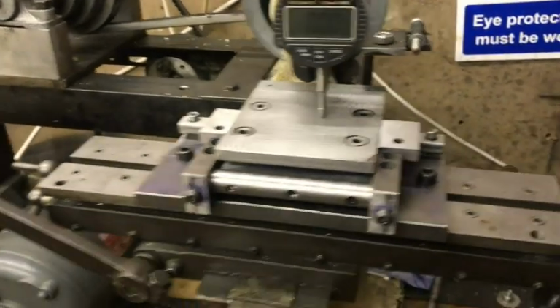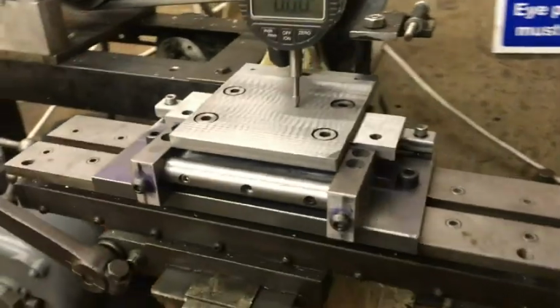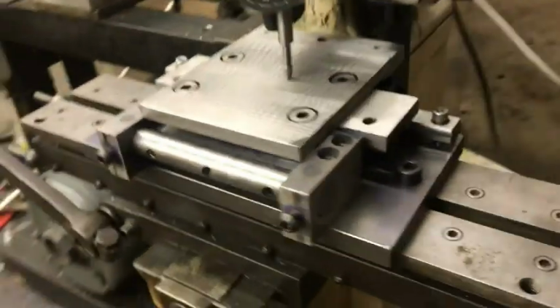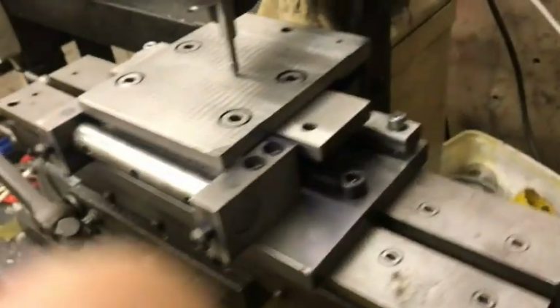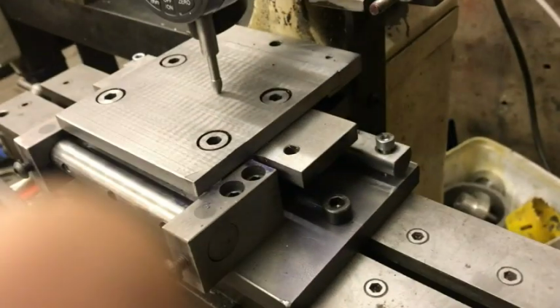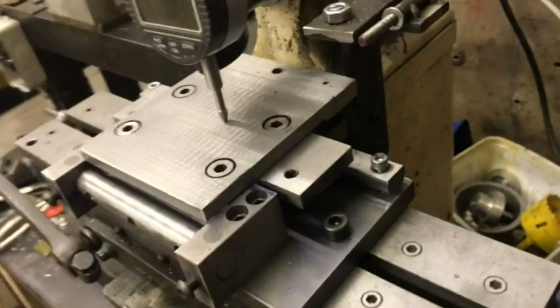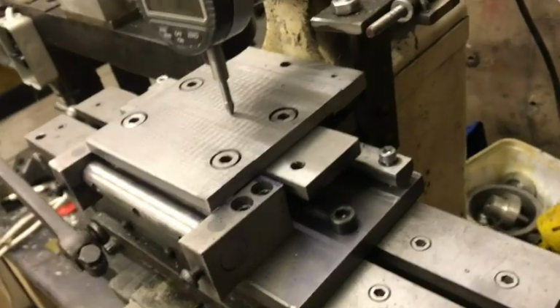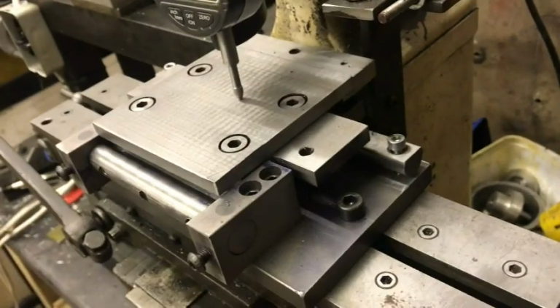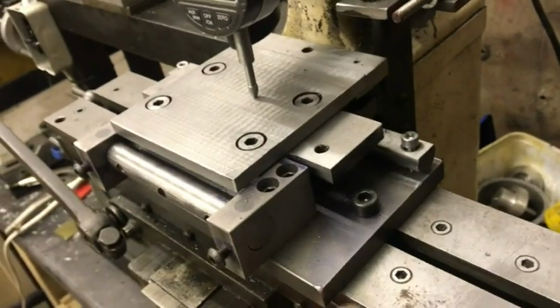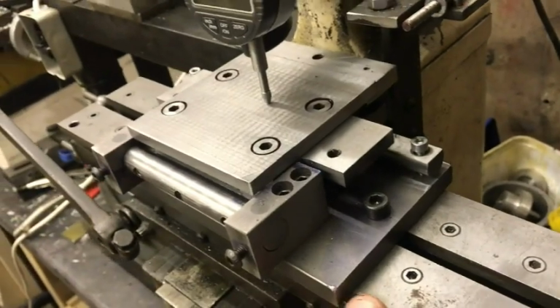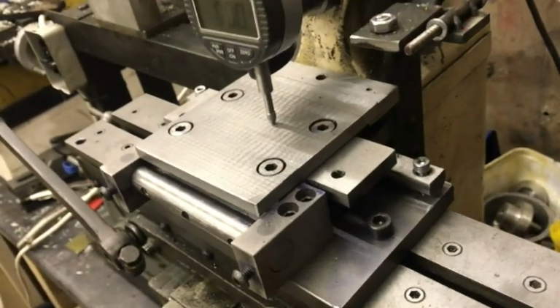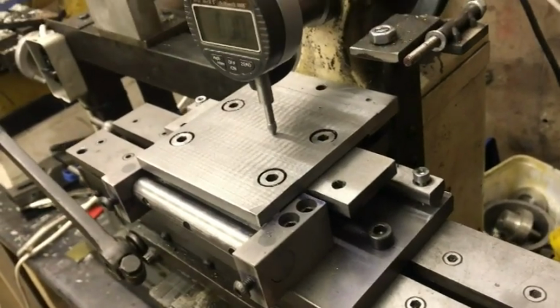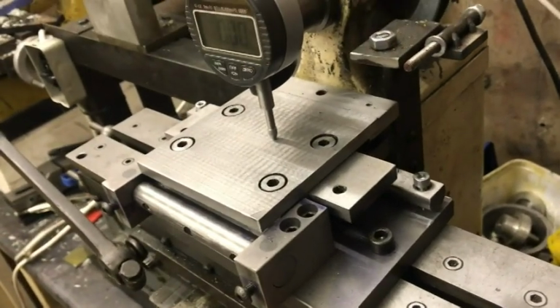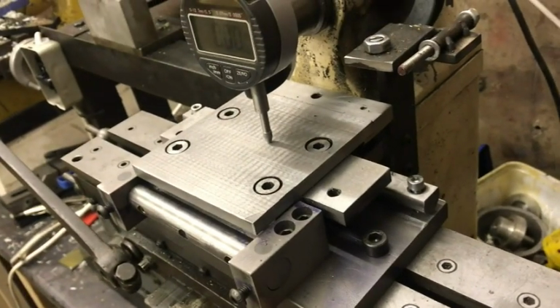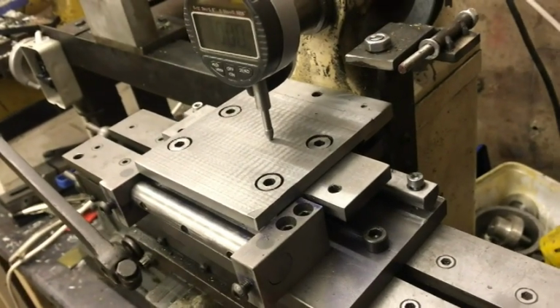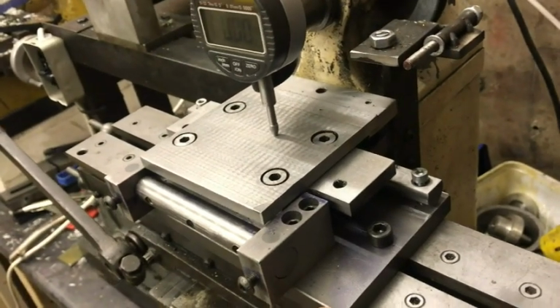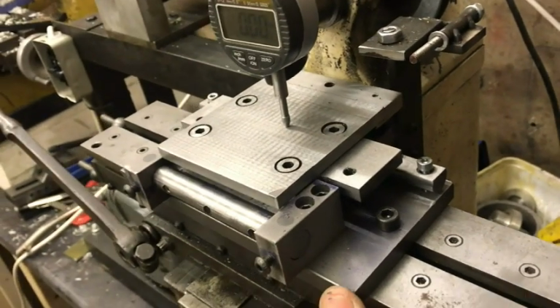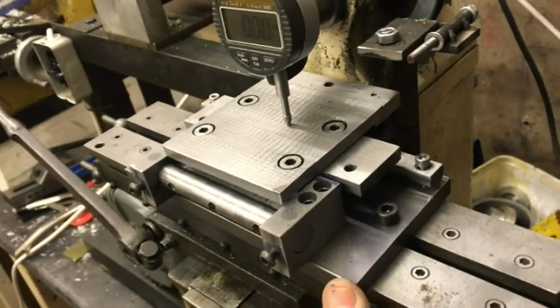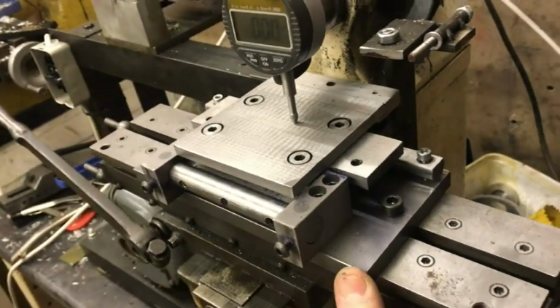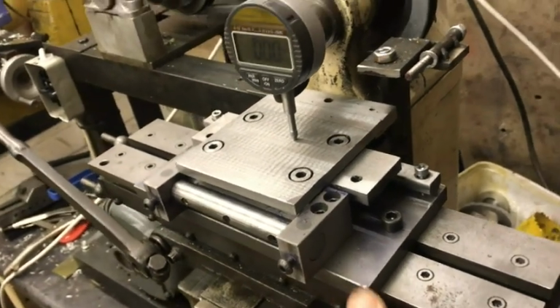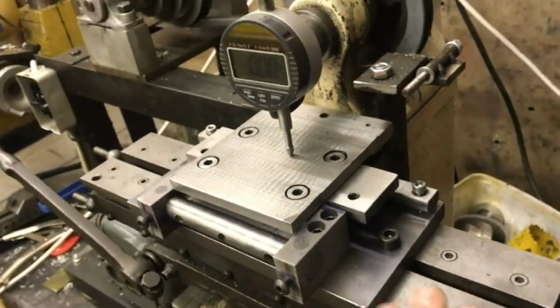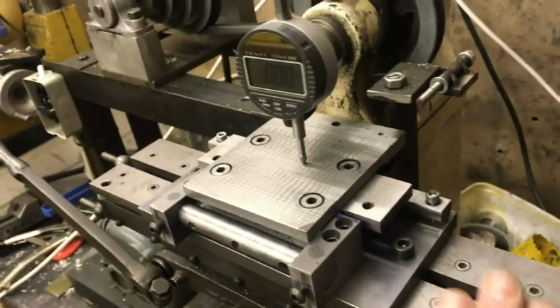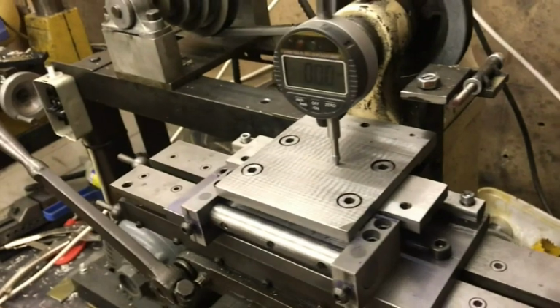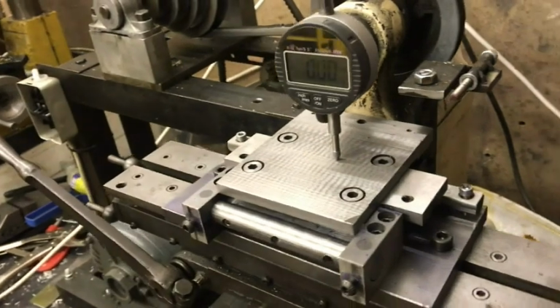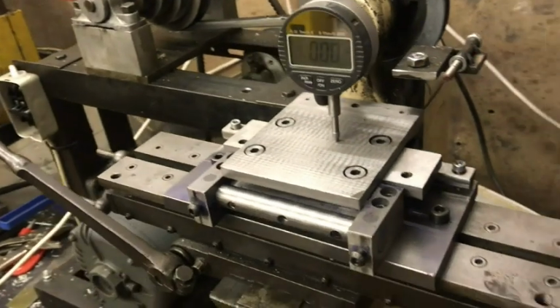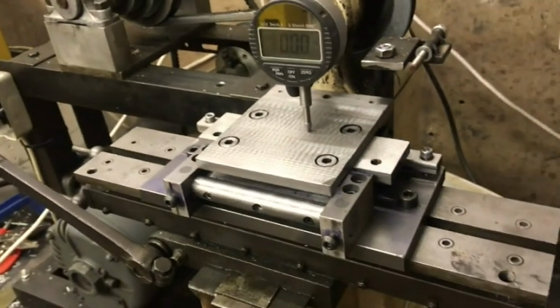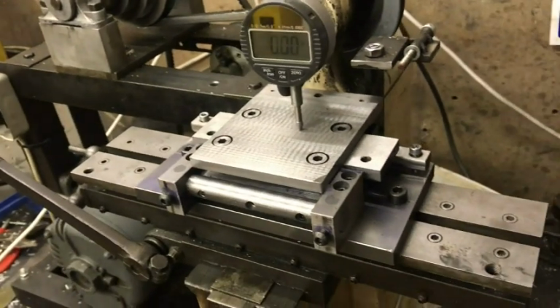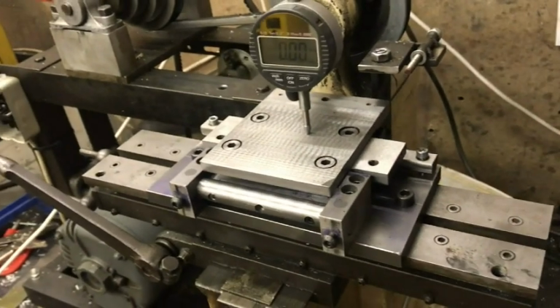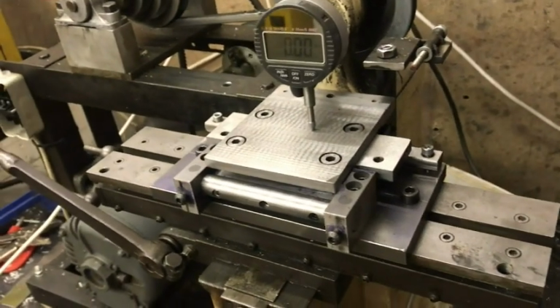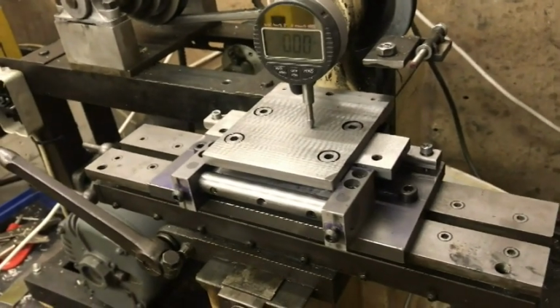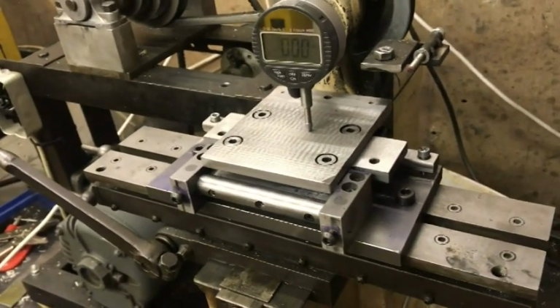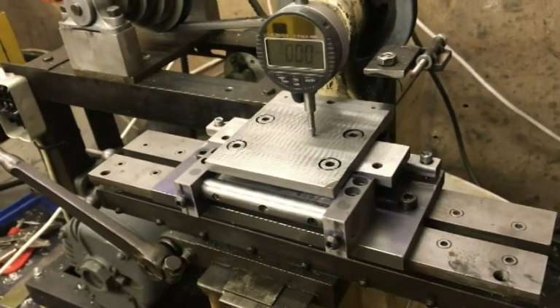So there we have it — that's the table that I've done. When I get it all up and running, I'll show you later. Thank you.